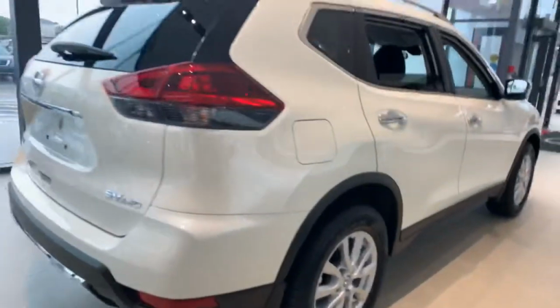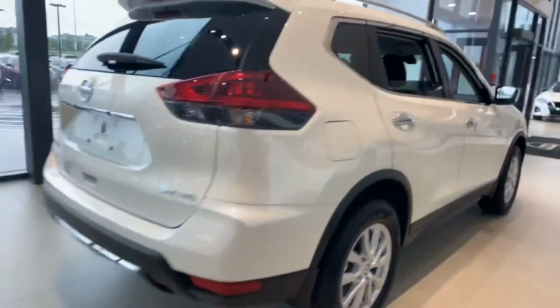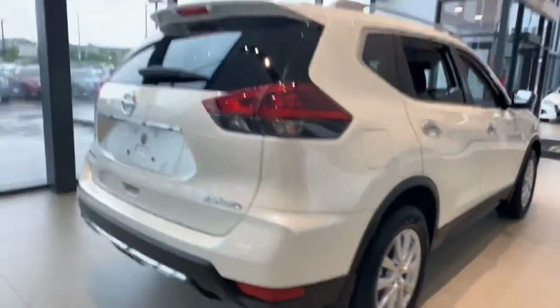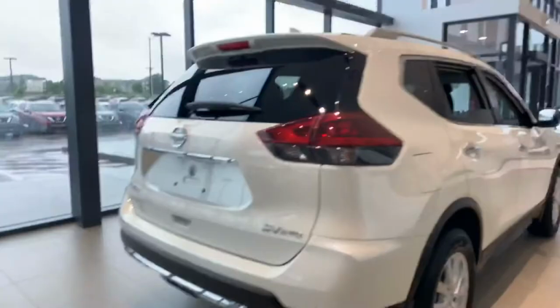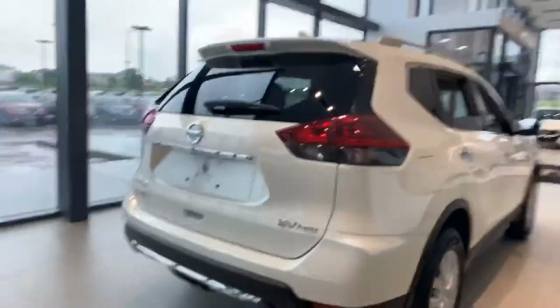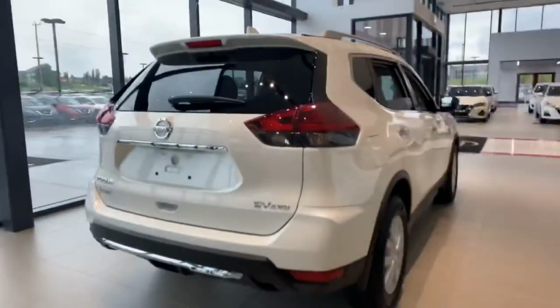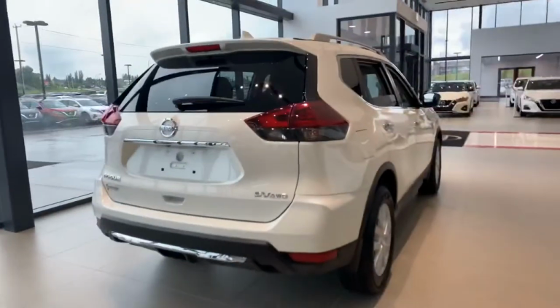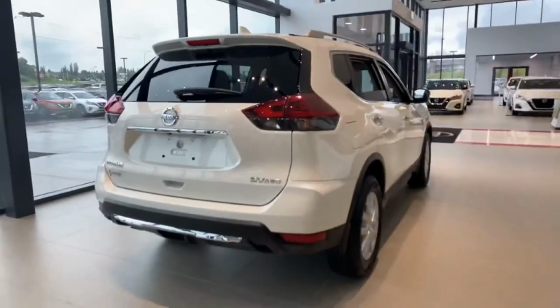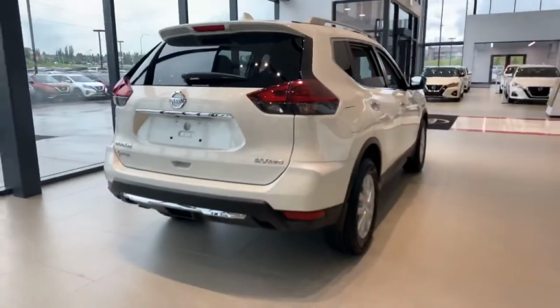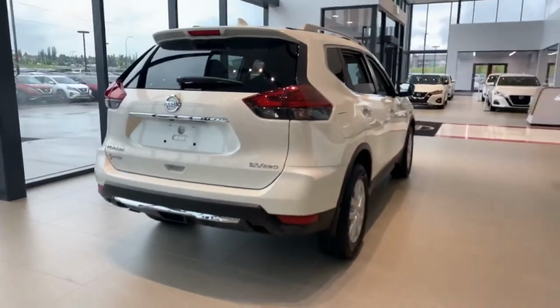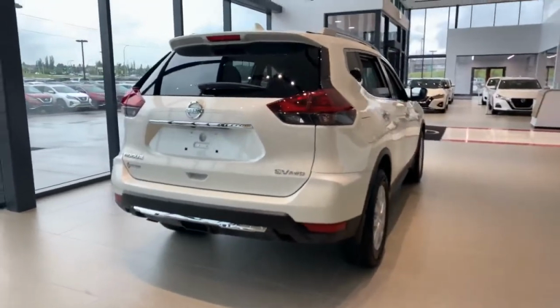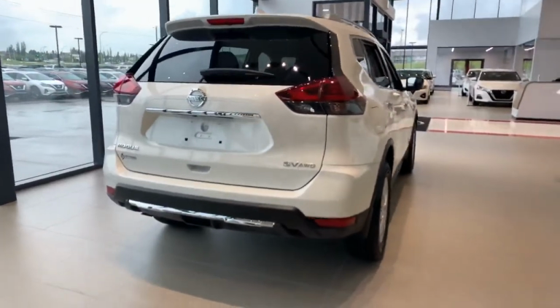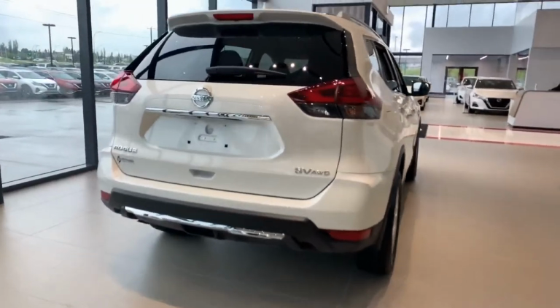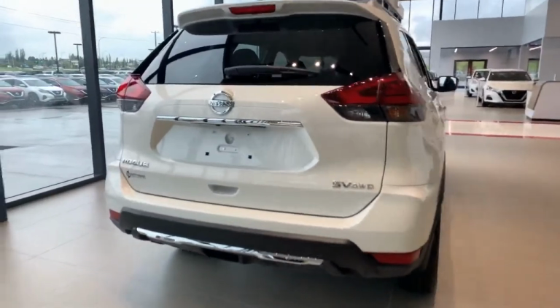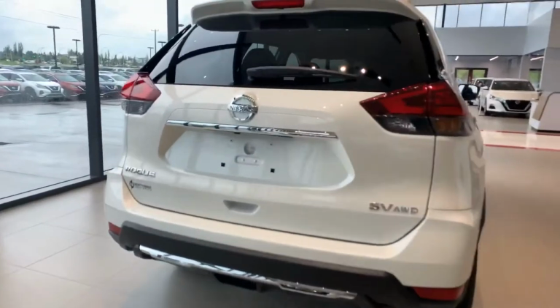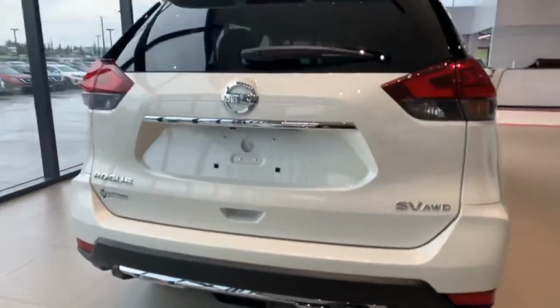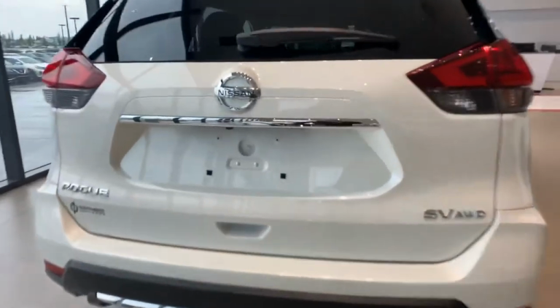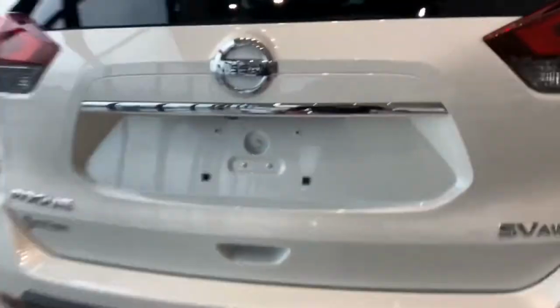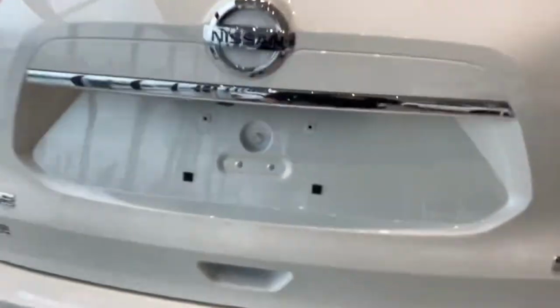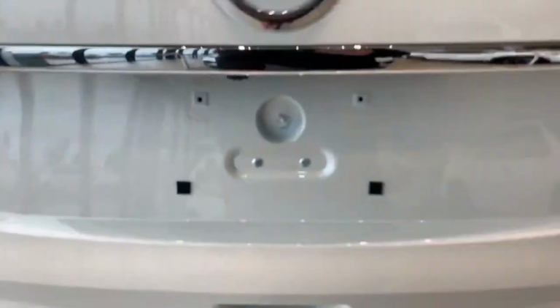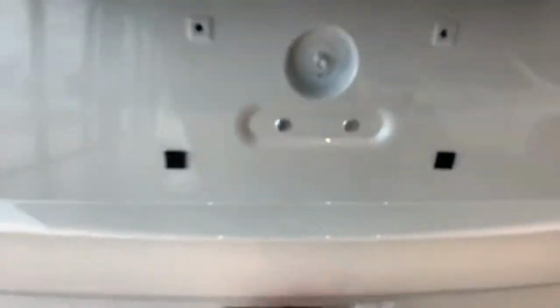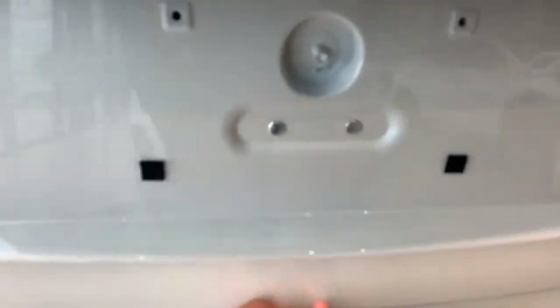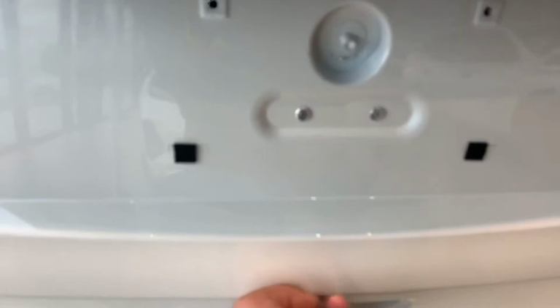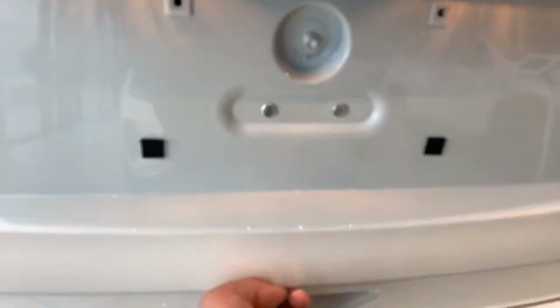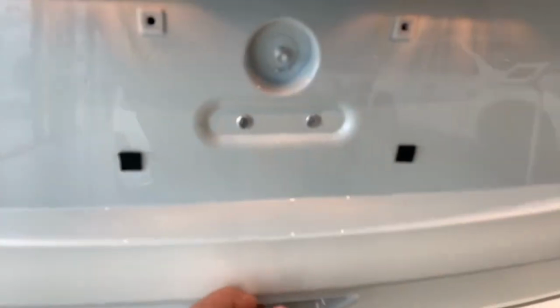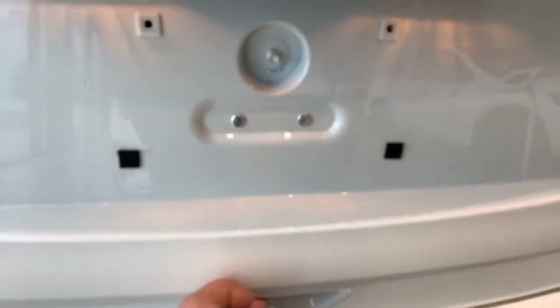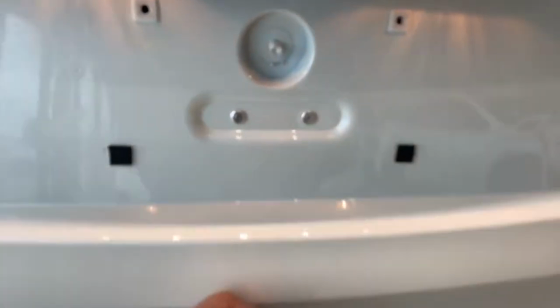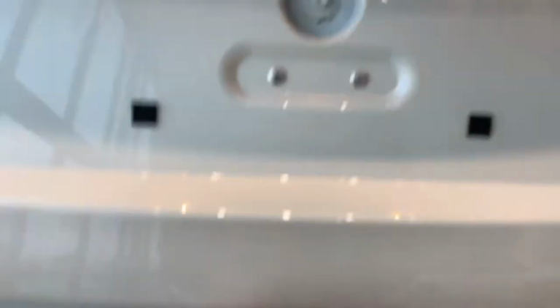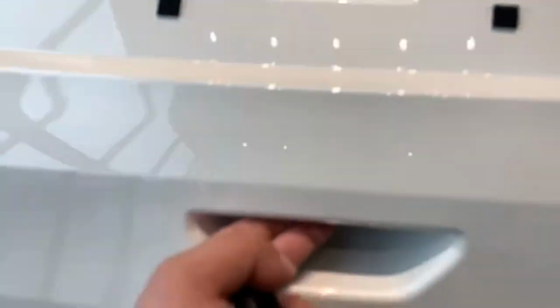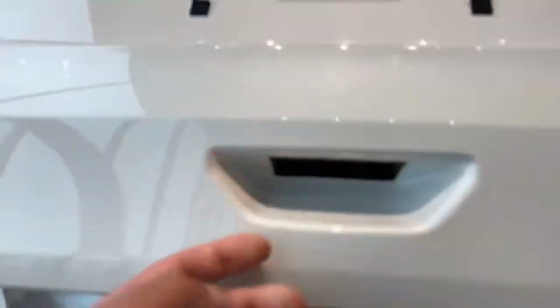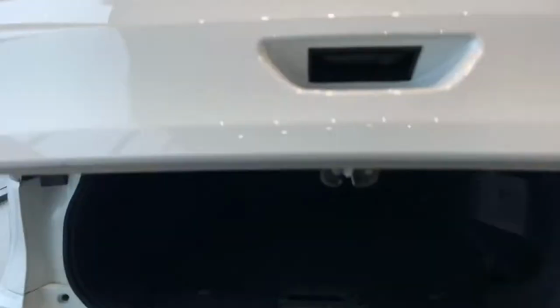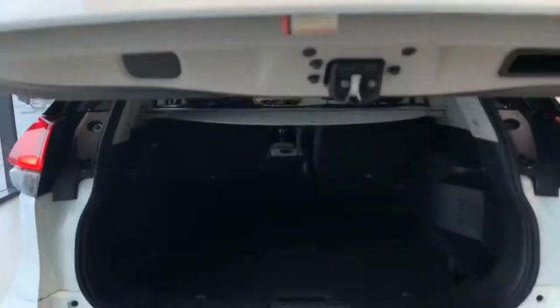Nice view of the back here, nice sleek design of the Rogue. Tailgate here, and on the higher trim levels, a power liftgate is an option.